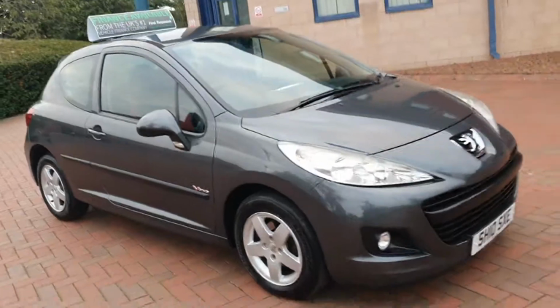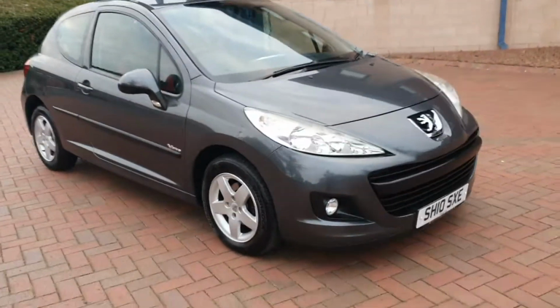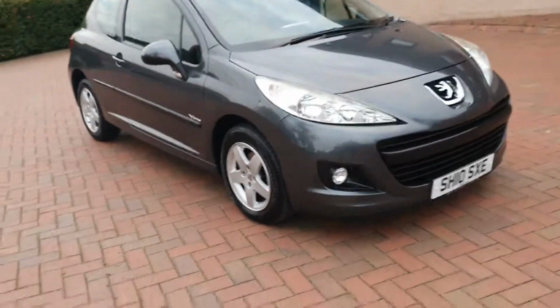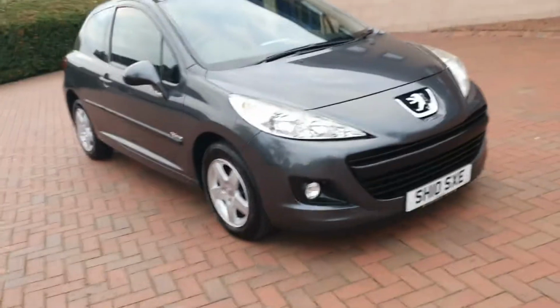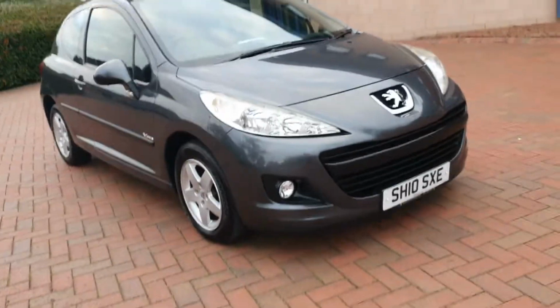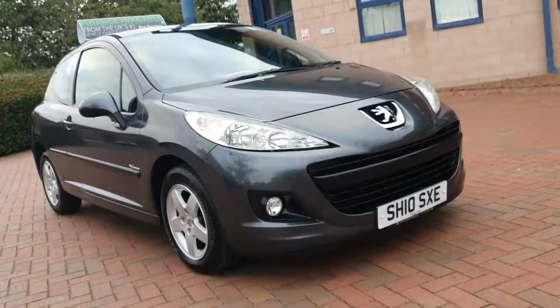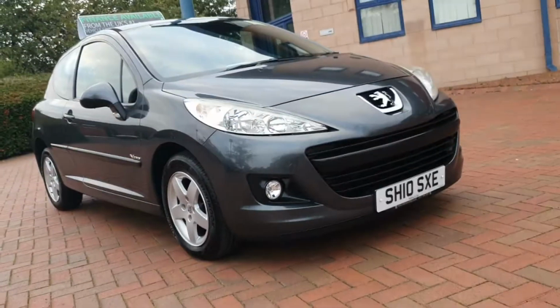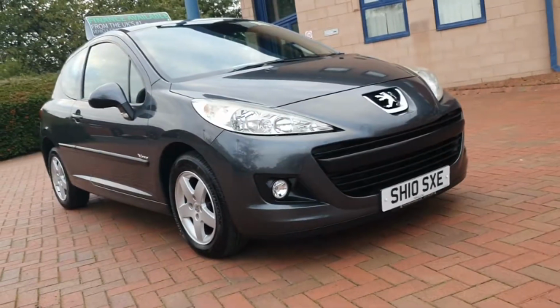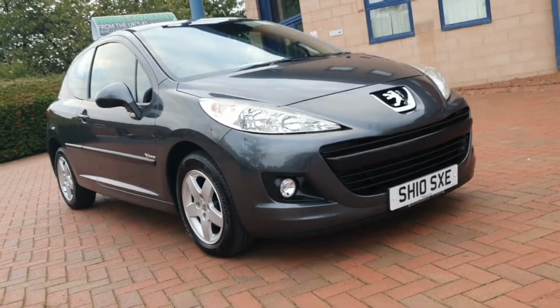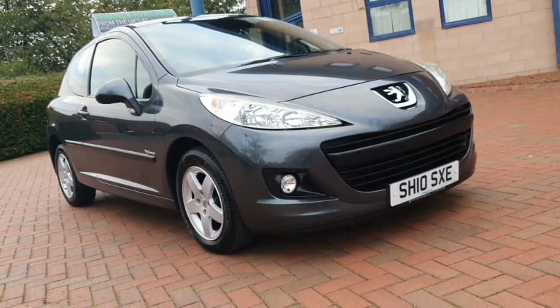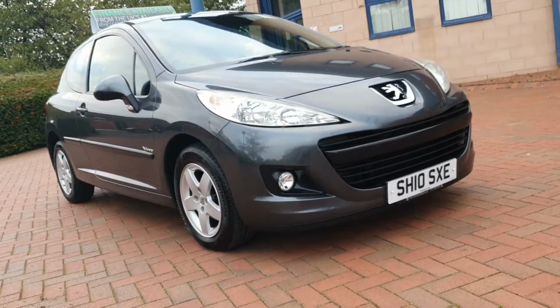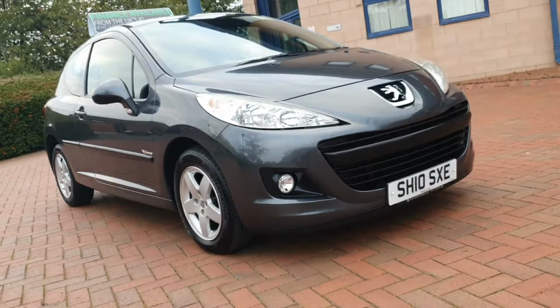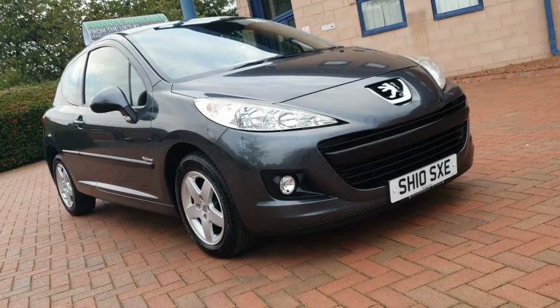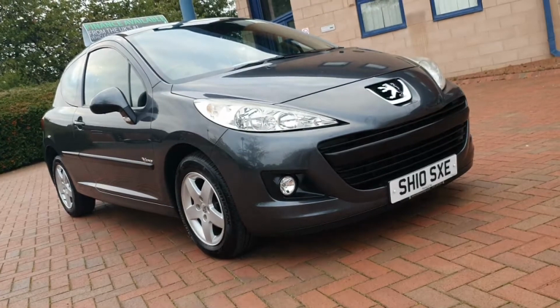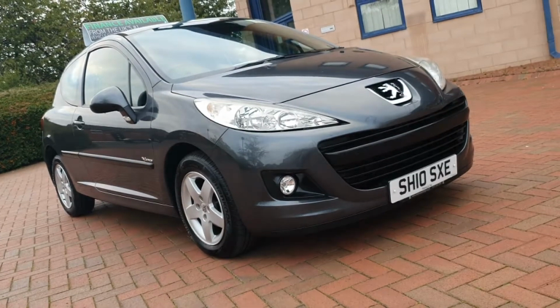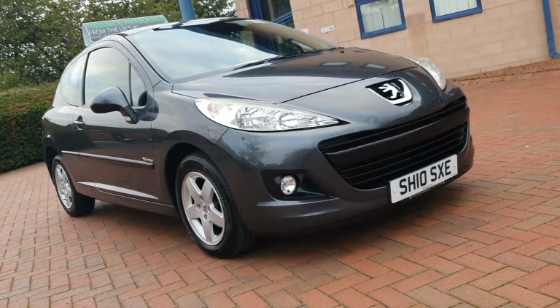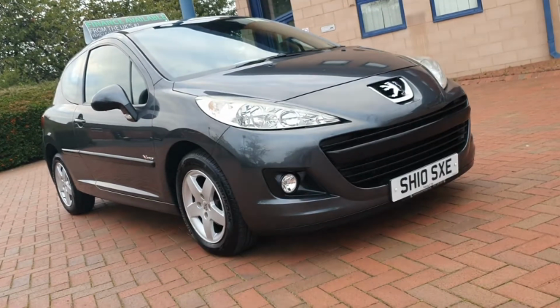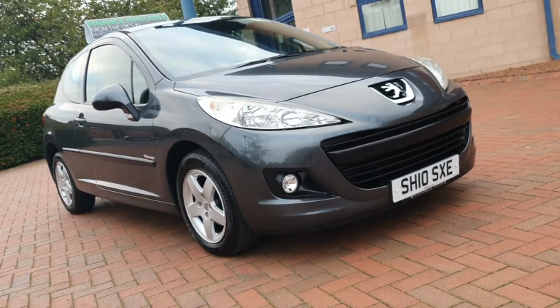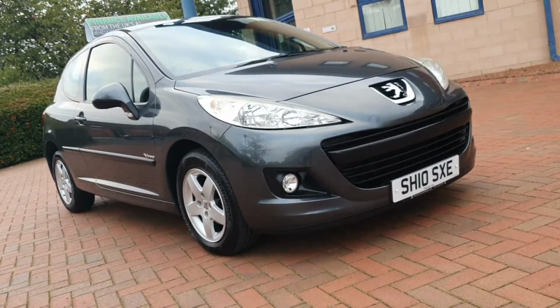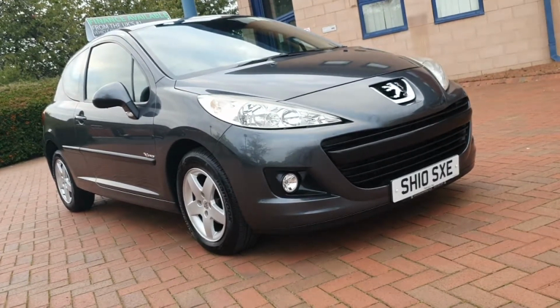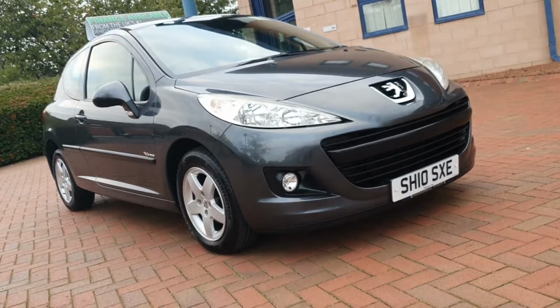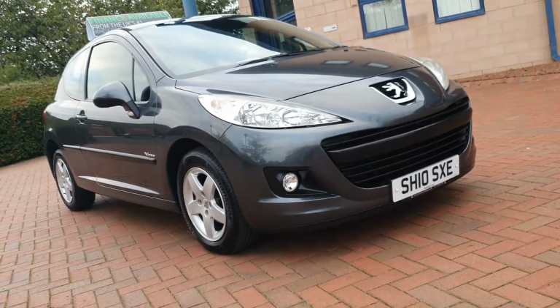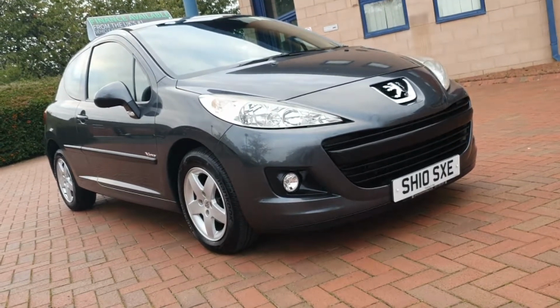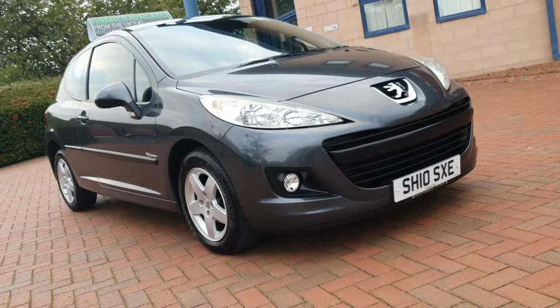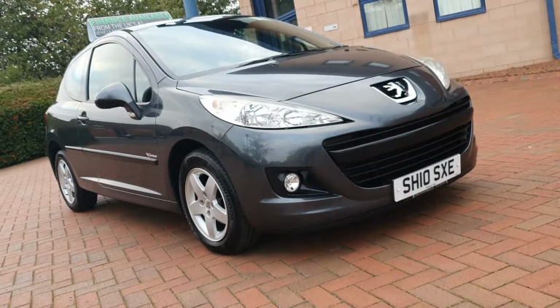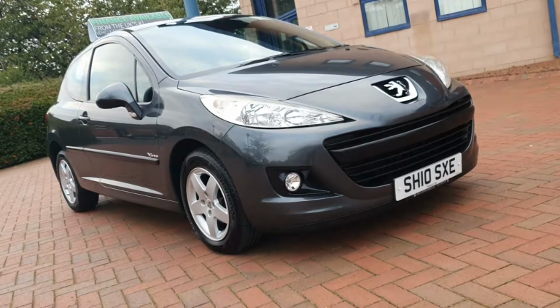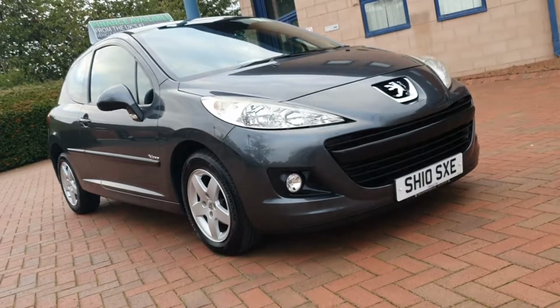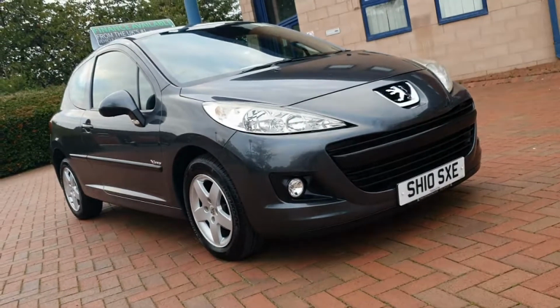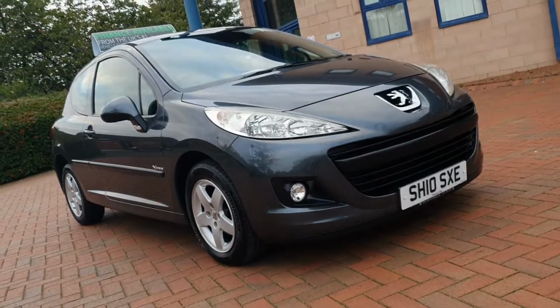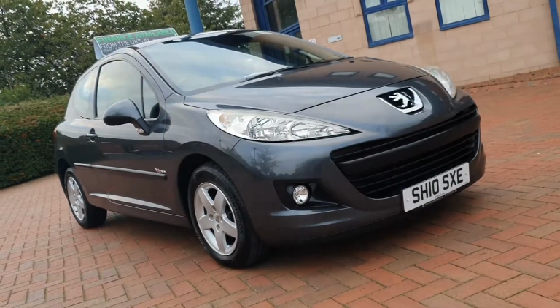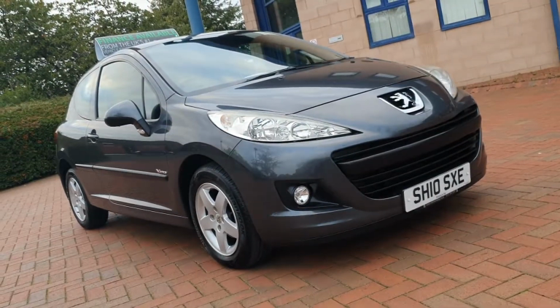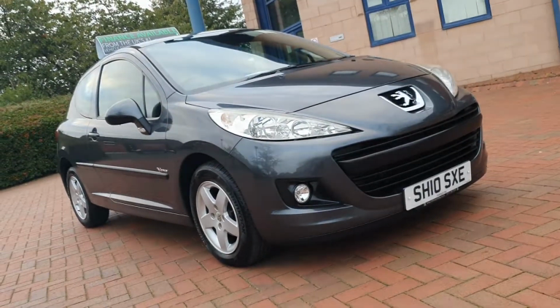Just give us a call, 01543 Cannock 506518 and we'll have a chat with you. More pics on the website, shortcarsales.co.uk. Thanks very much for taking a look. We'll see you soon.